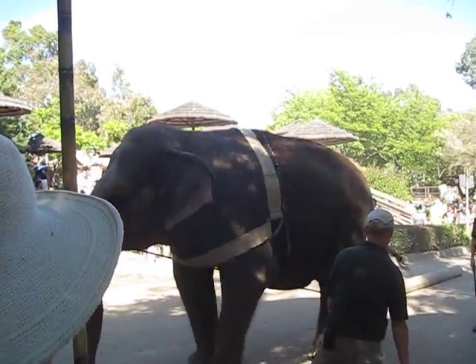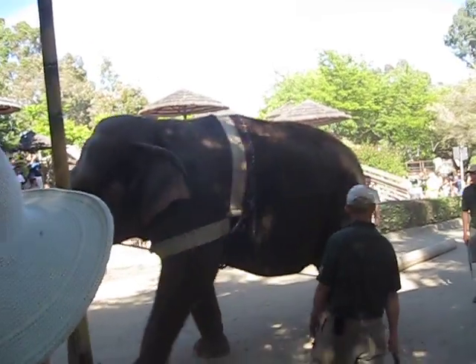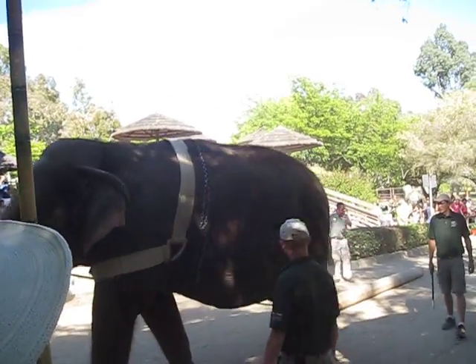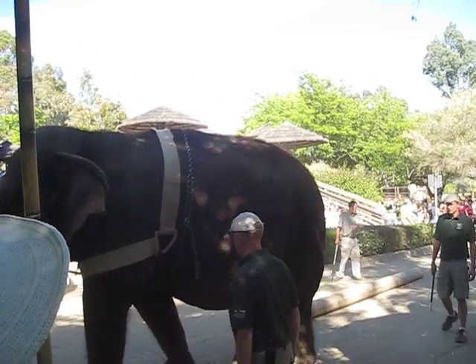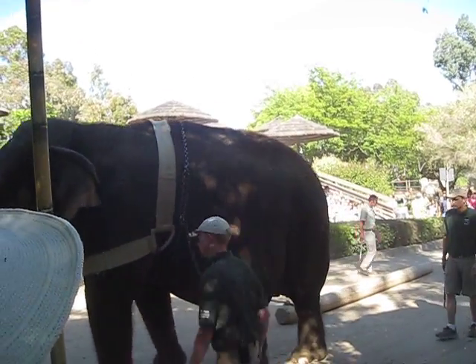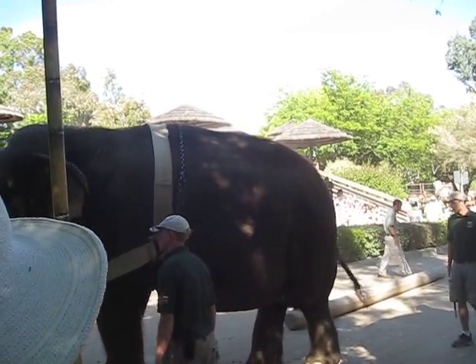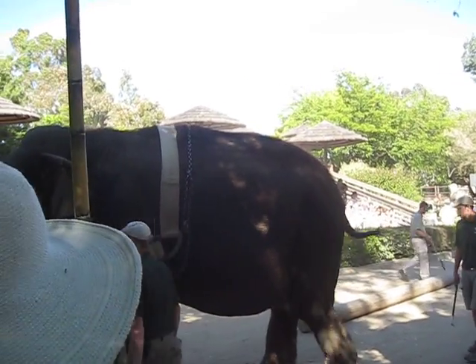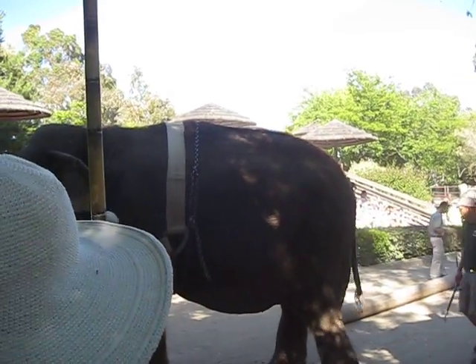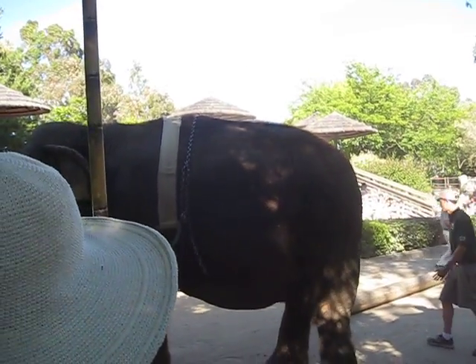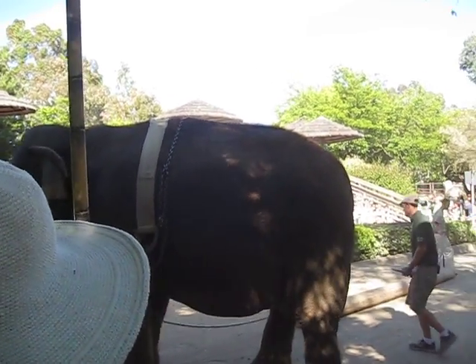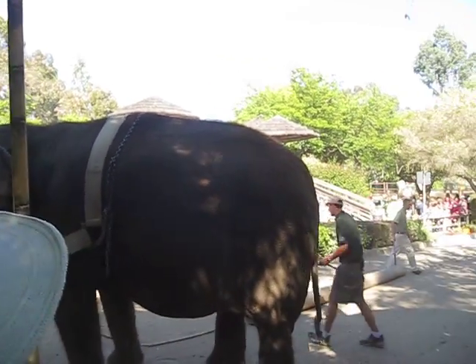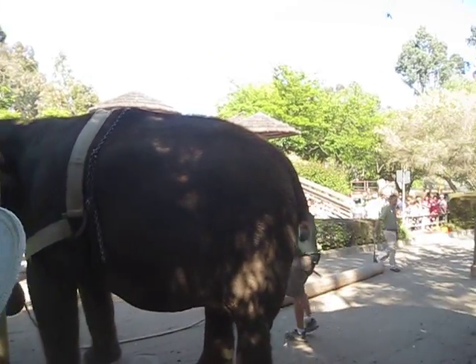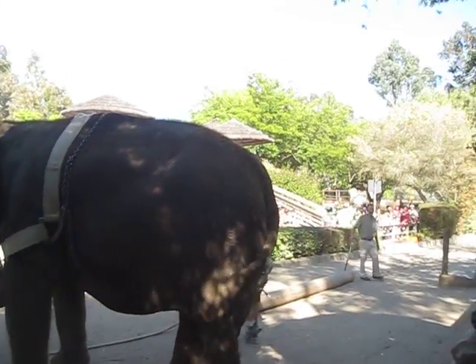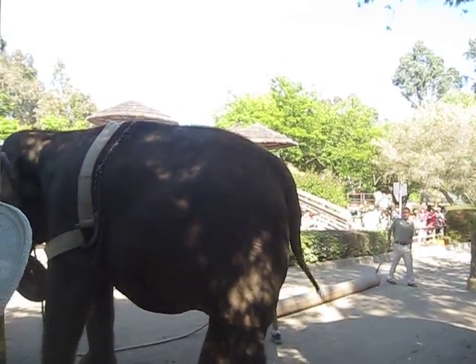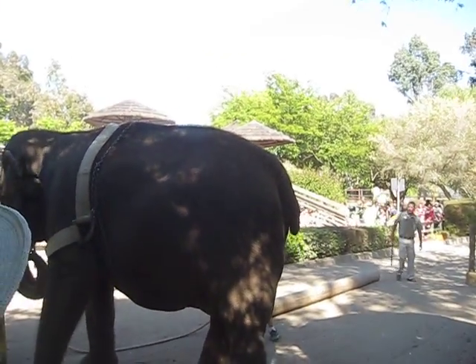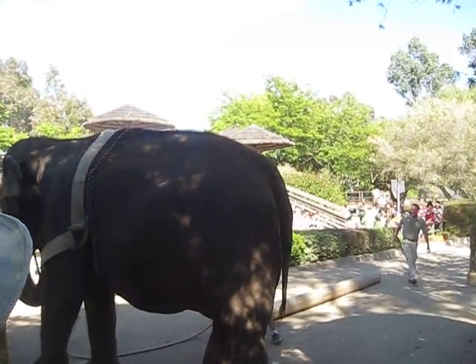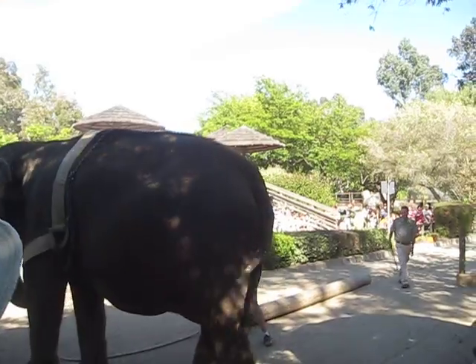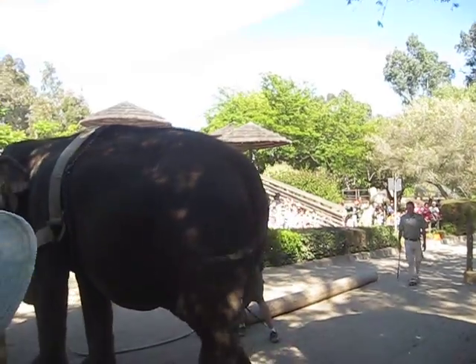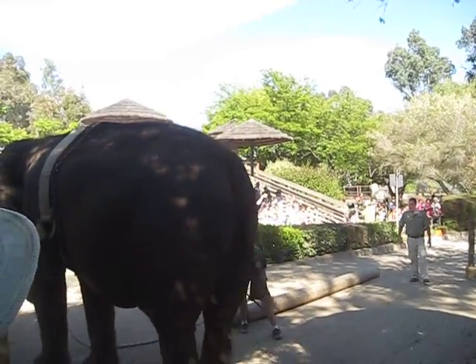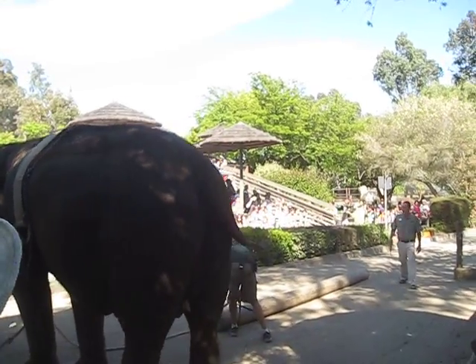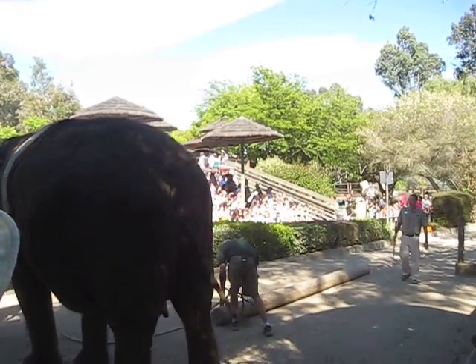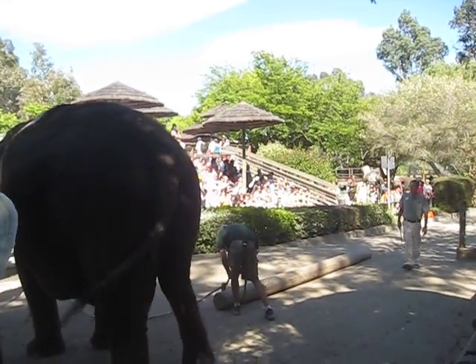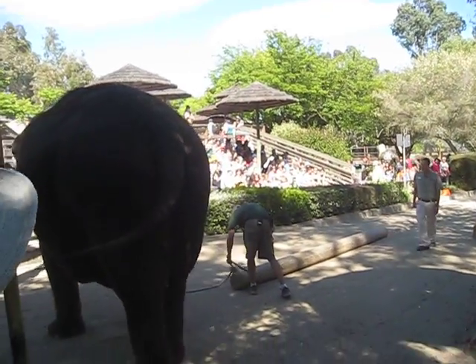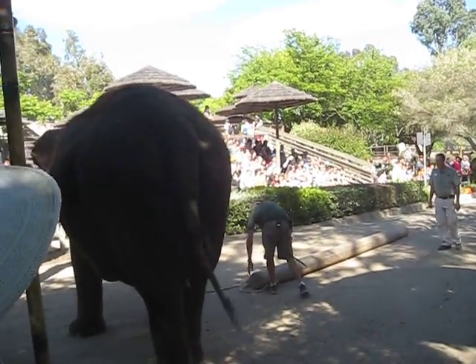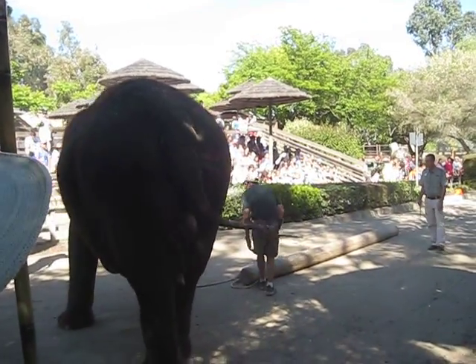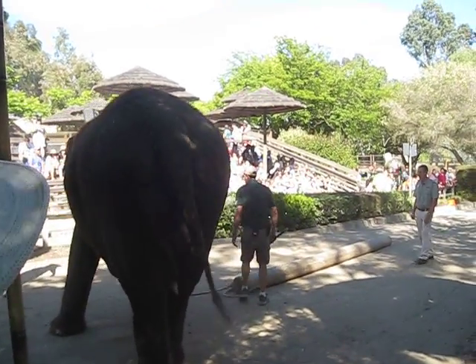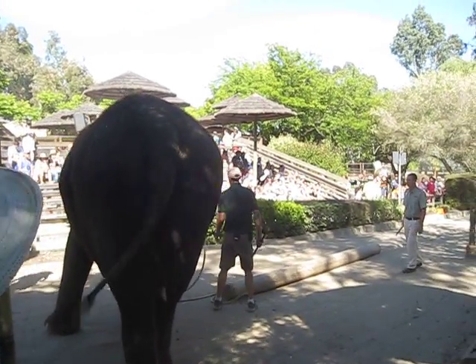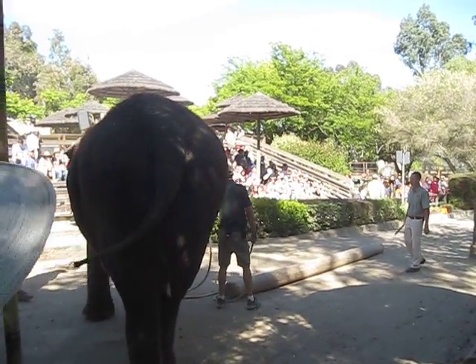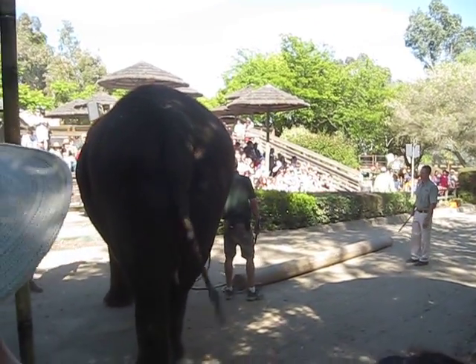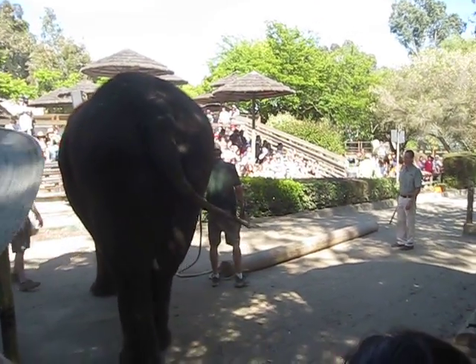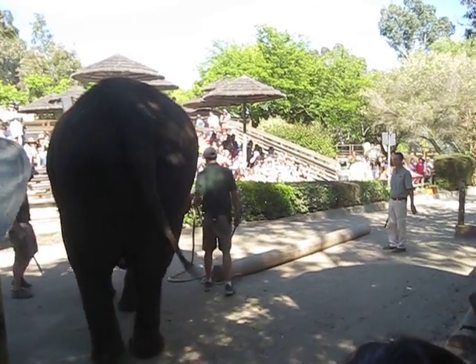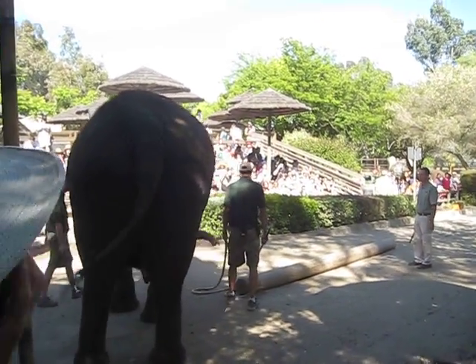How about a big hand for Liz? Now she's a very polite elephant. She's going to pass off that rope to Scooter. Good job.